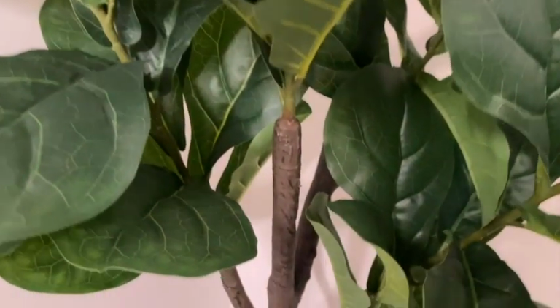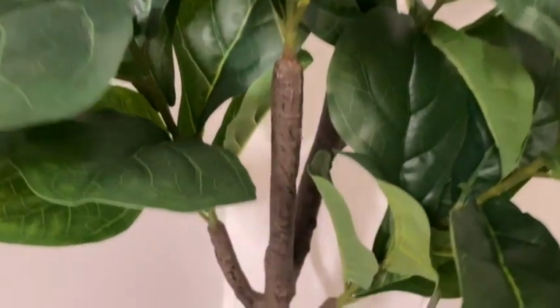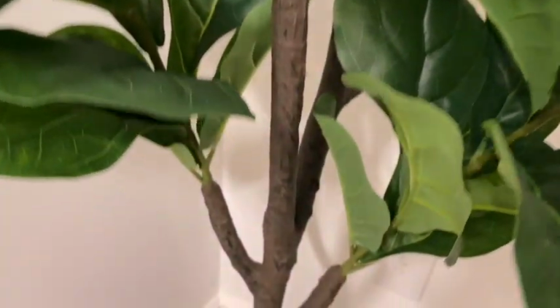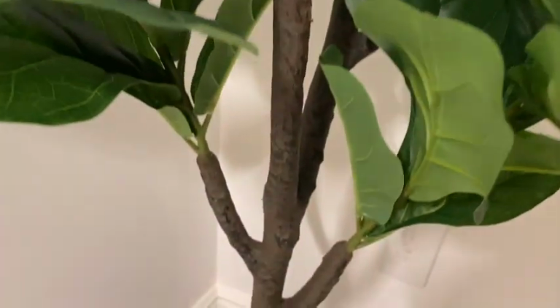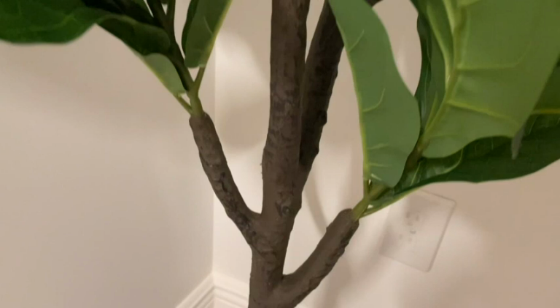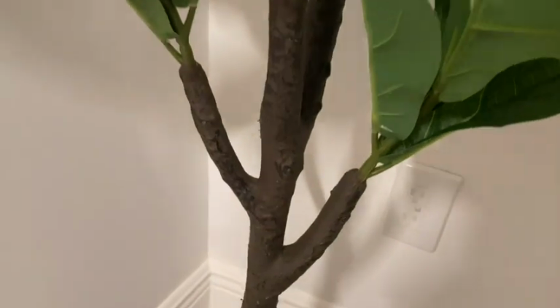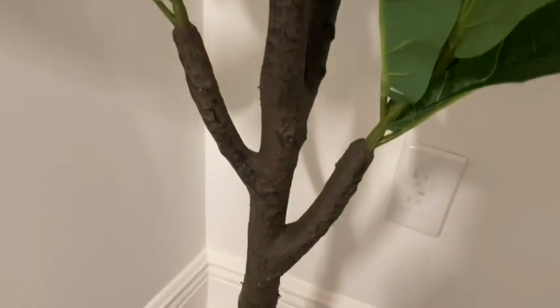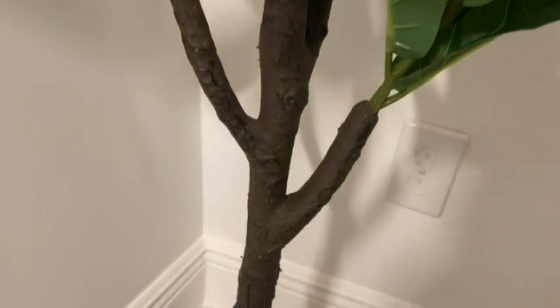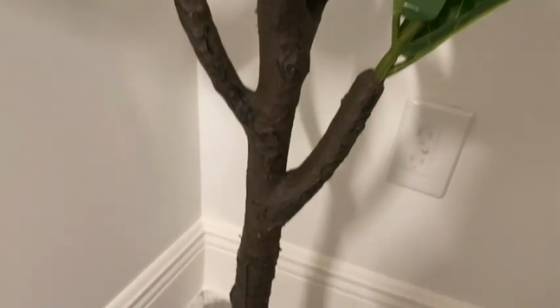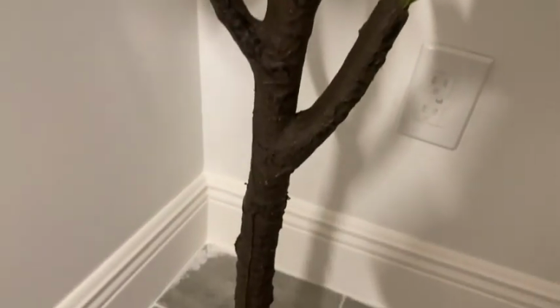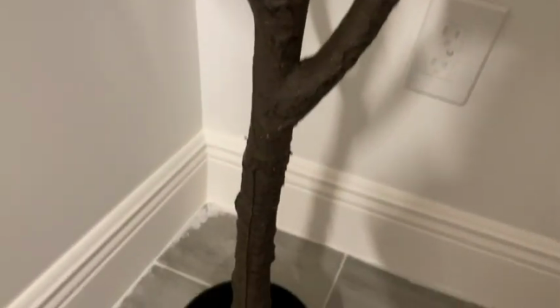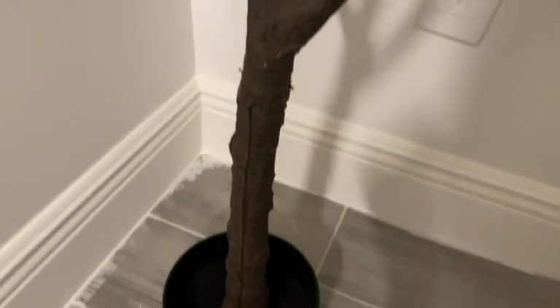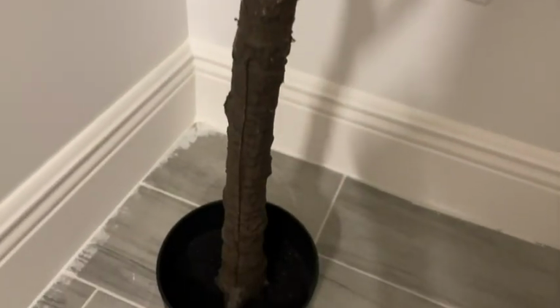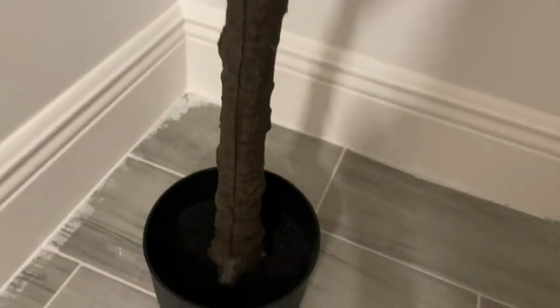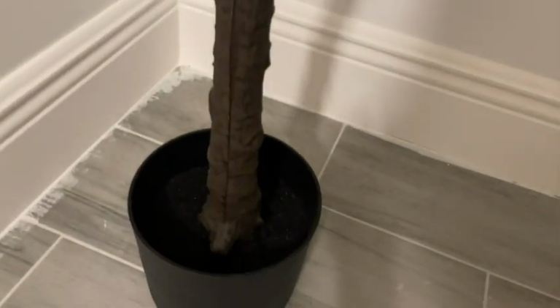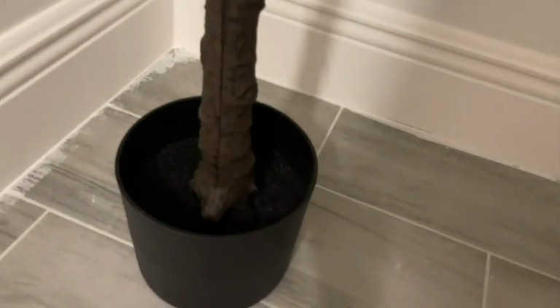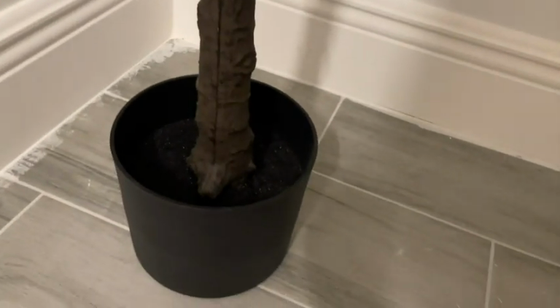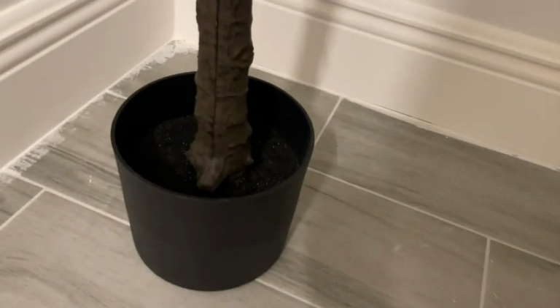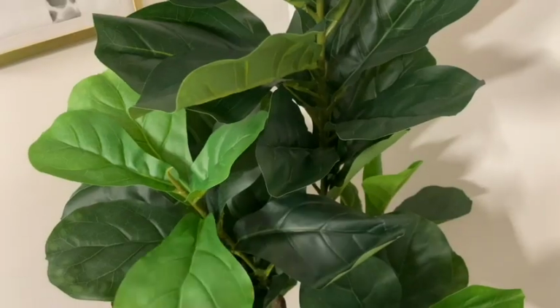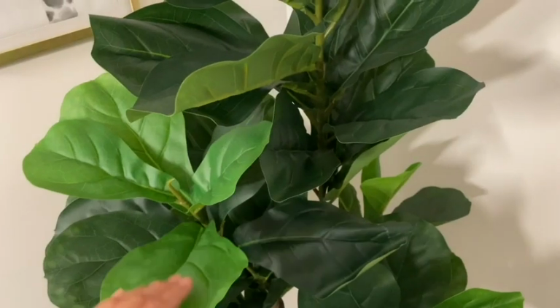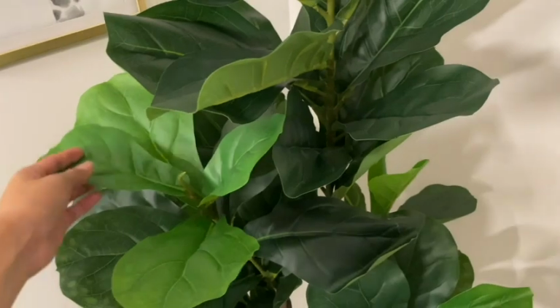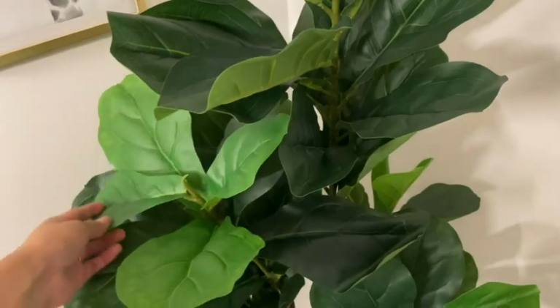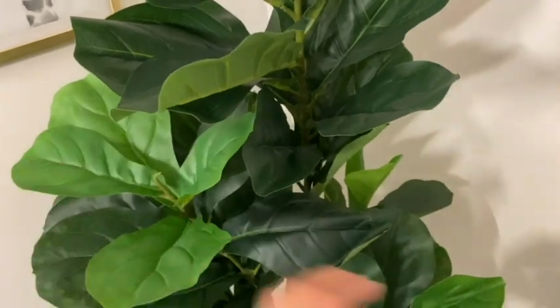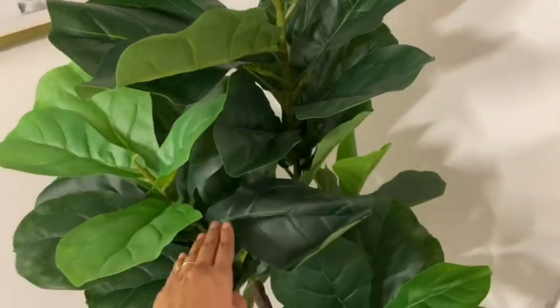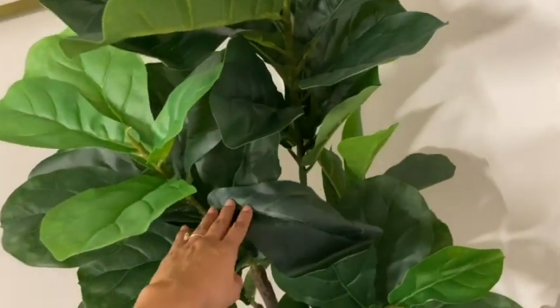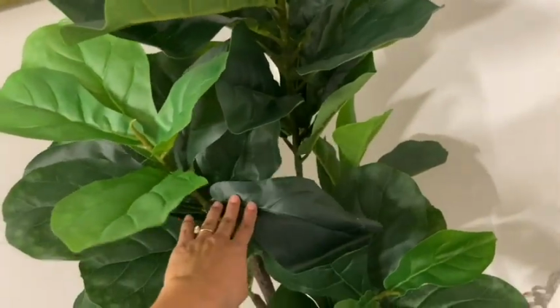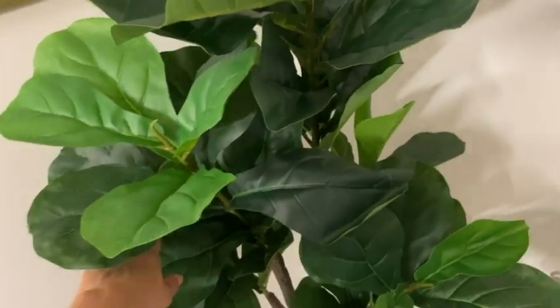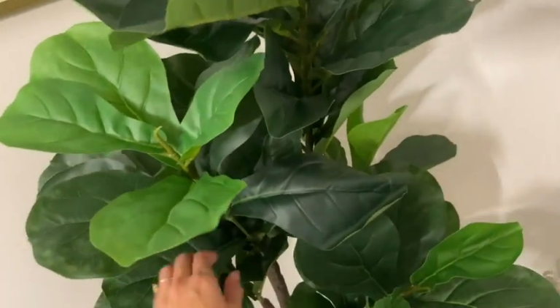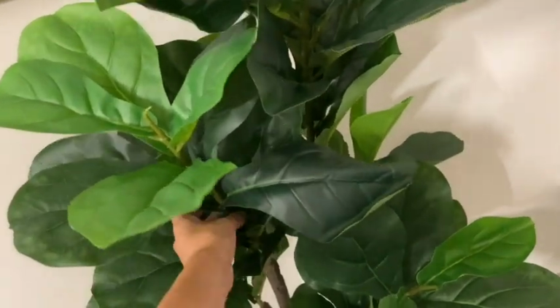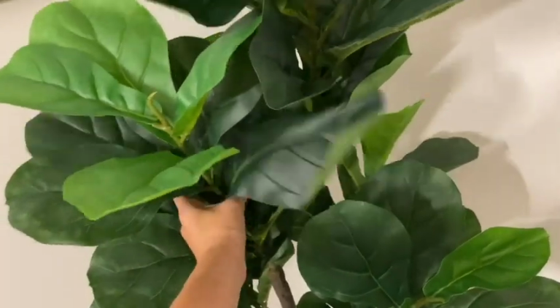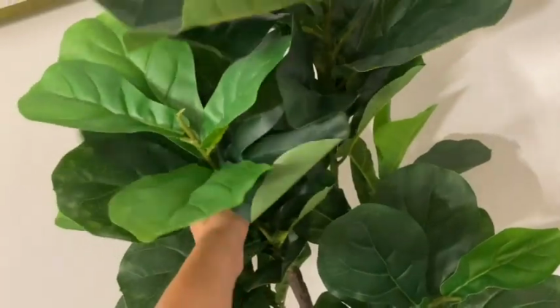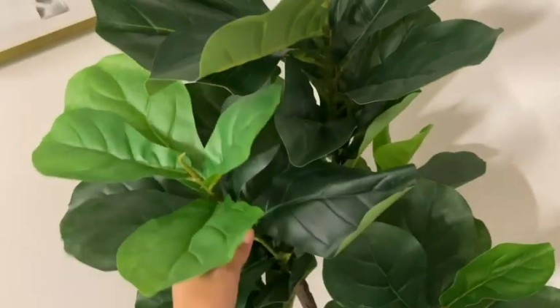I really appreciate the size of it. It's about five feet and the leaves are adjustable, so in case you want your fig tree to look more fuller, you can adjust it to how you want your fig tree to look.